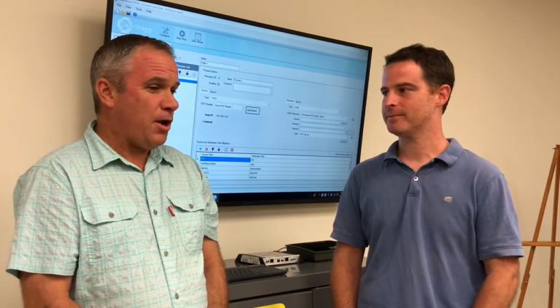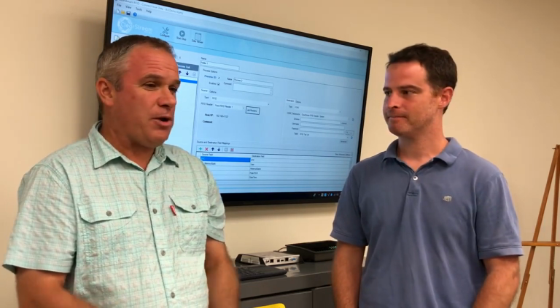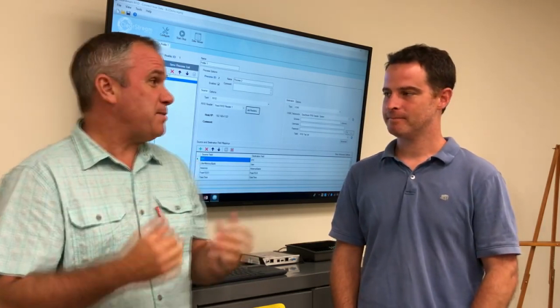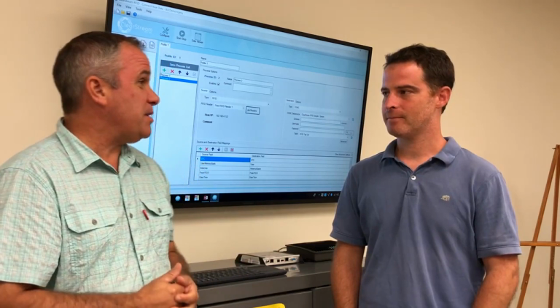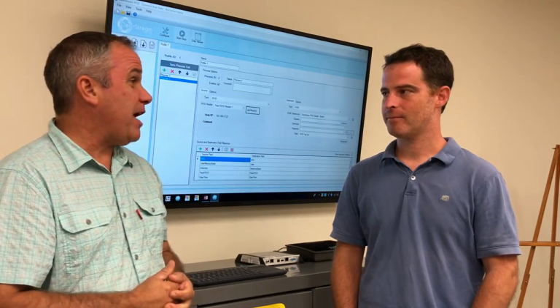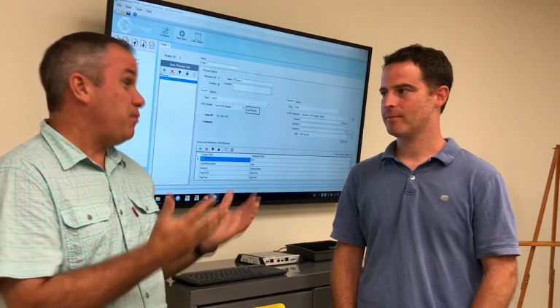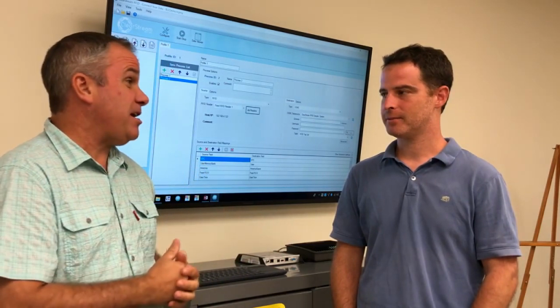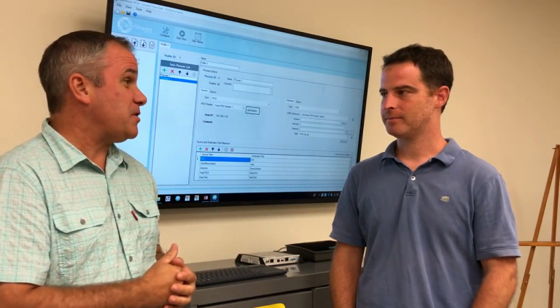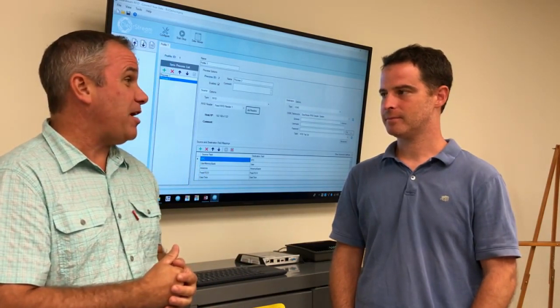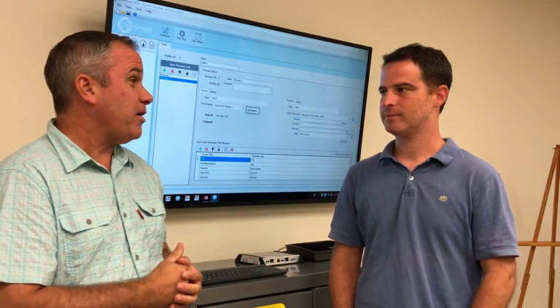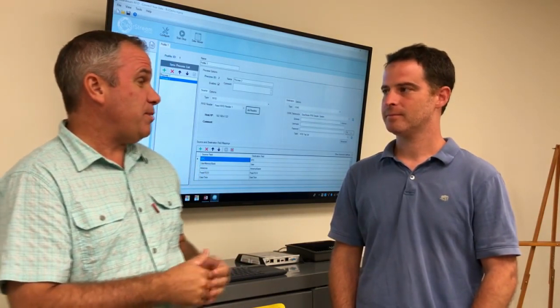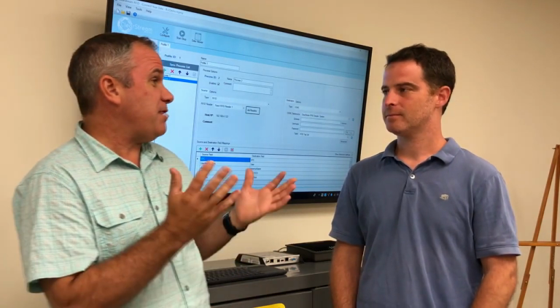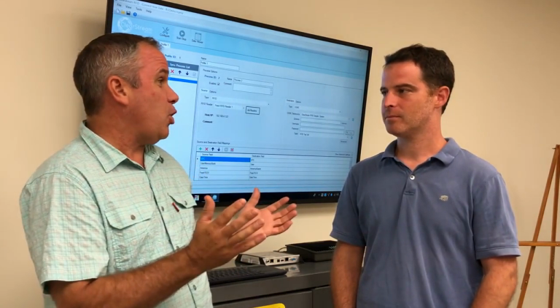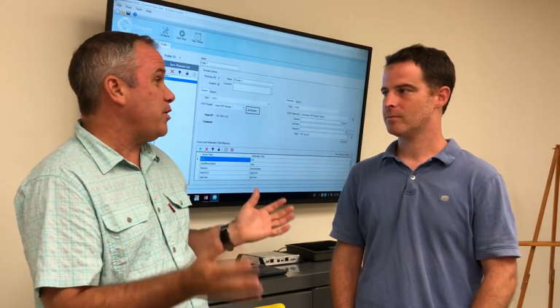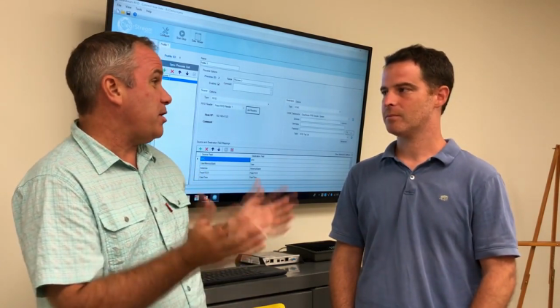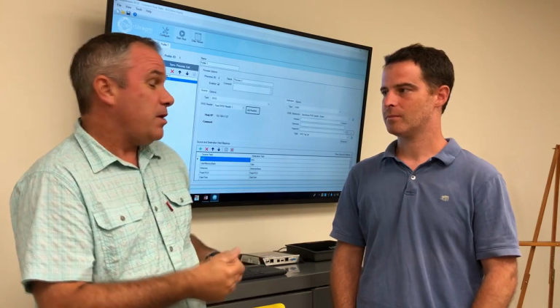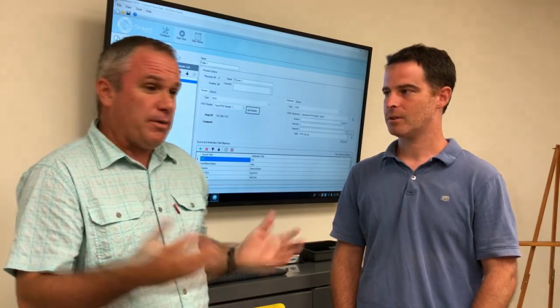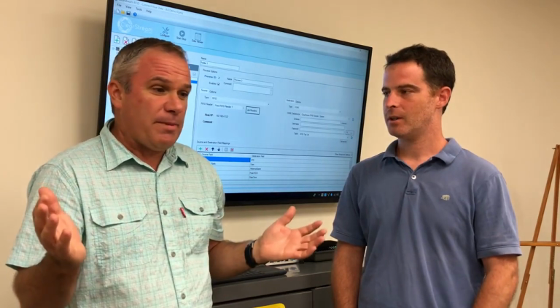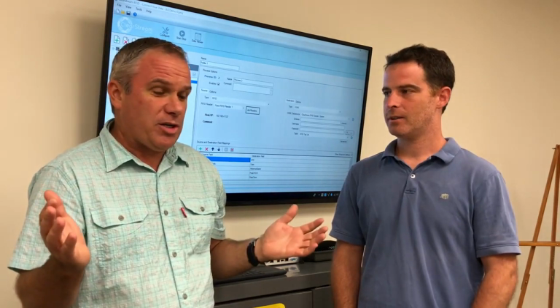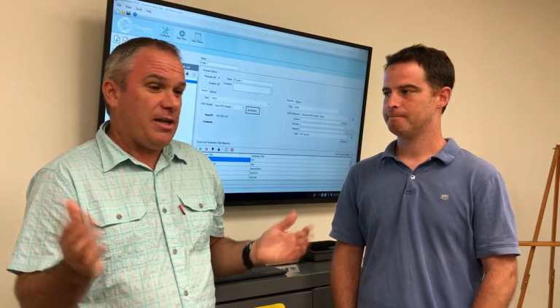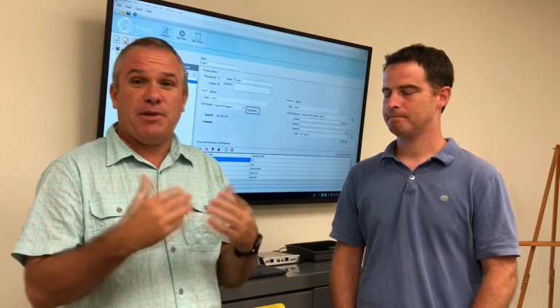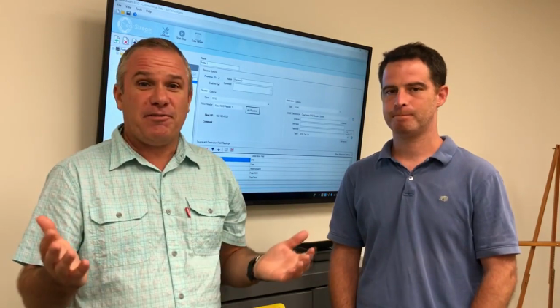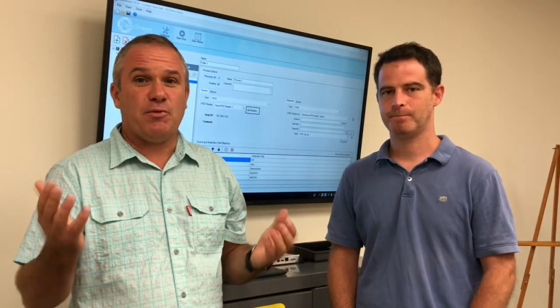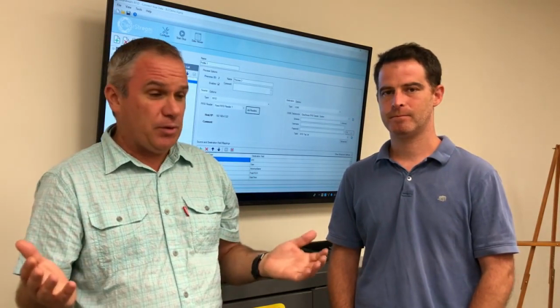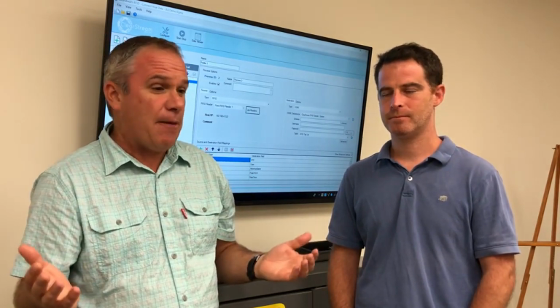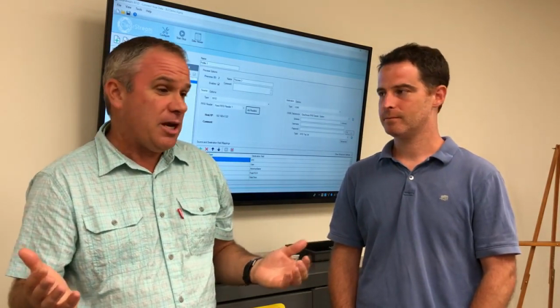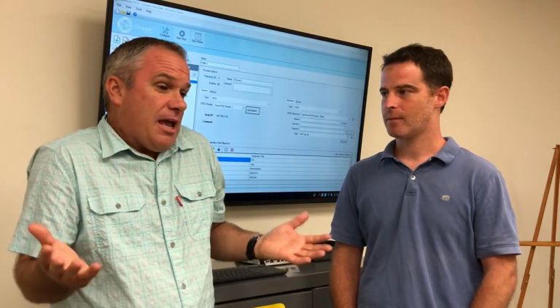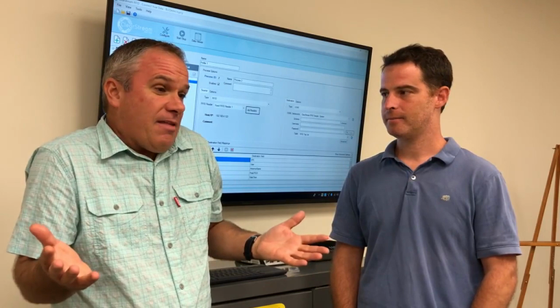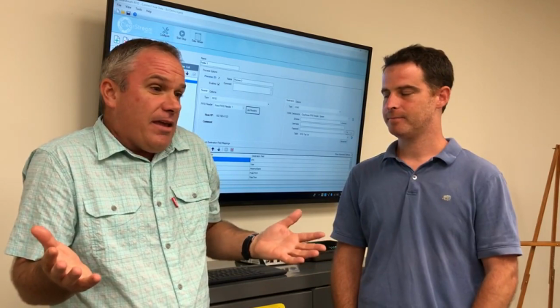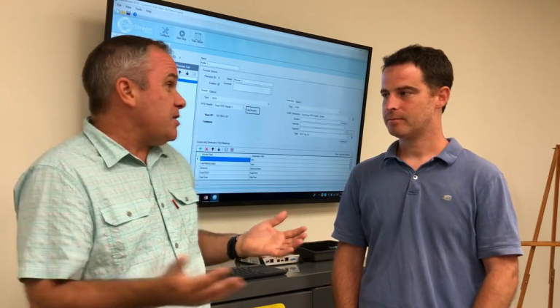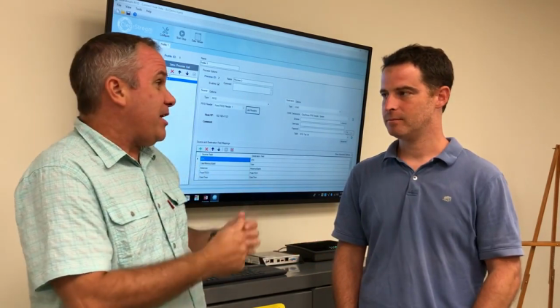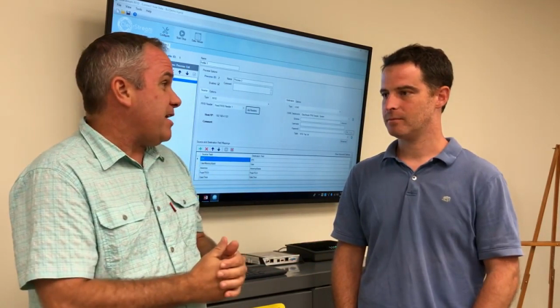I know you guys have been really busy lately, Howie, and you've been excited about this new FIG grader. Maybe you can give us a little overview of it. Everybody's talking about directionality — it's been a tough thing for most people to accomplish, and it sounds like FIG has it nailed.